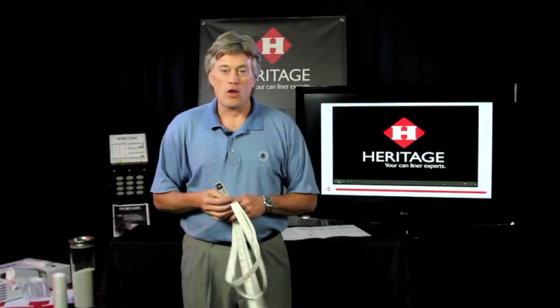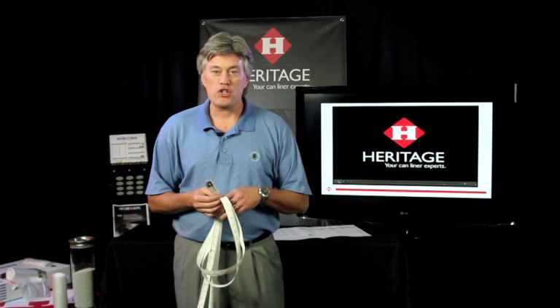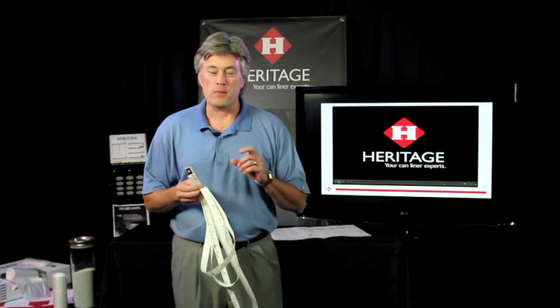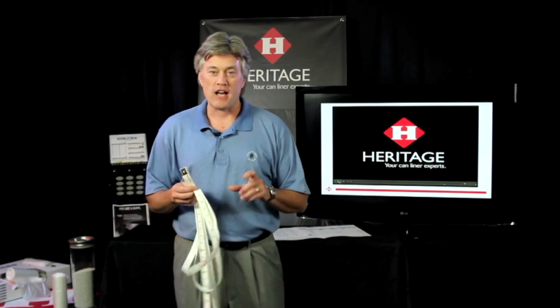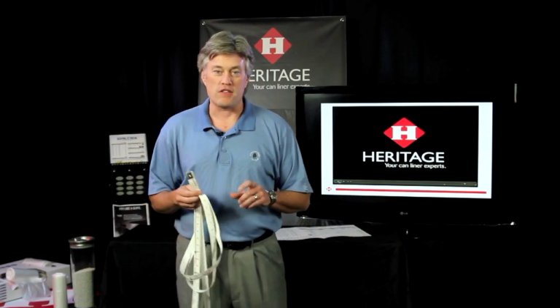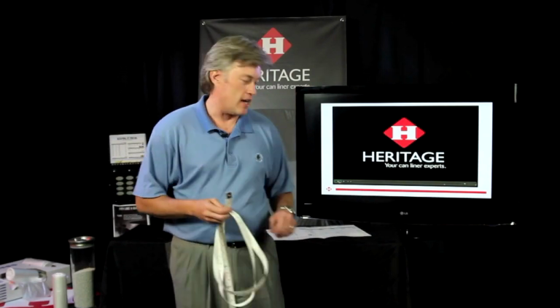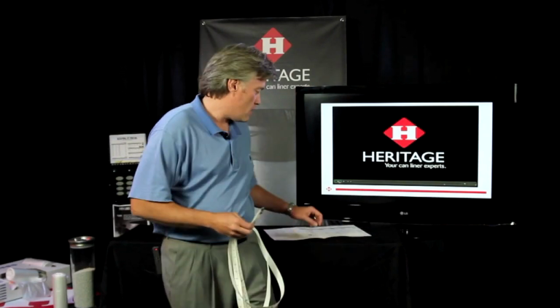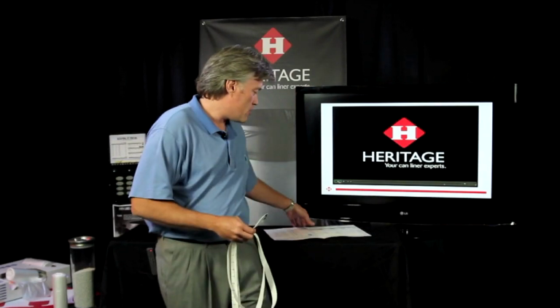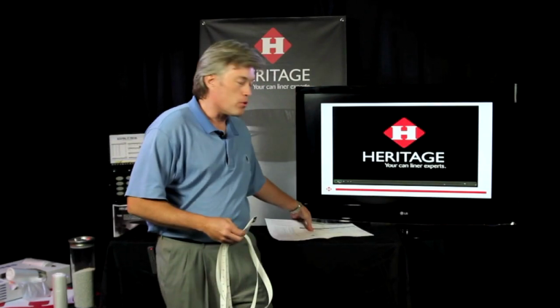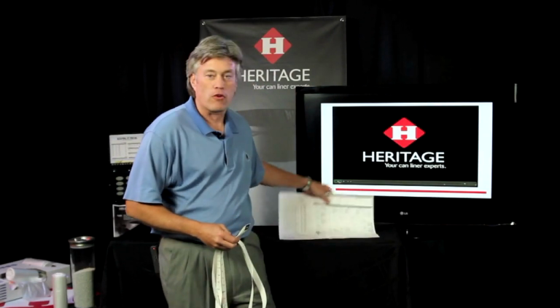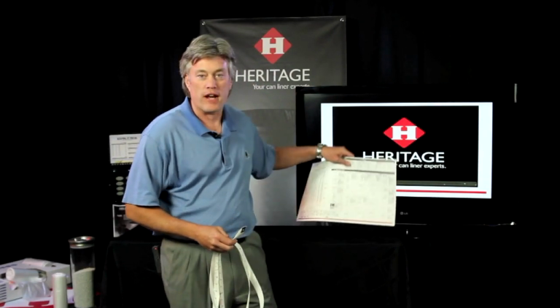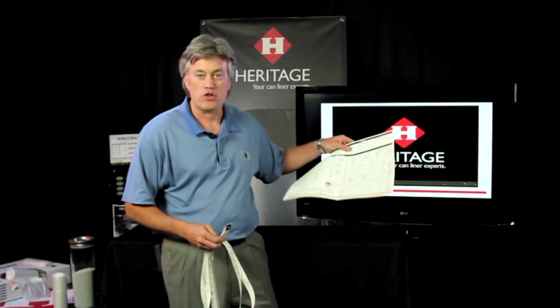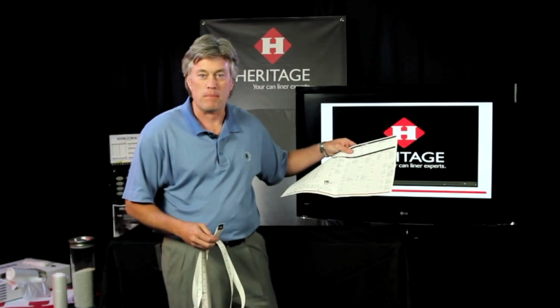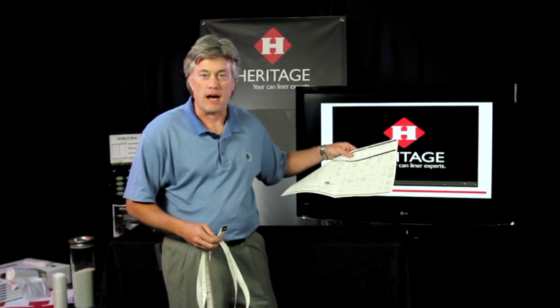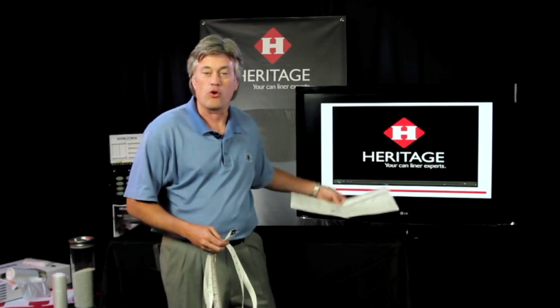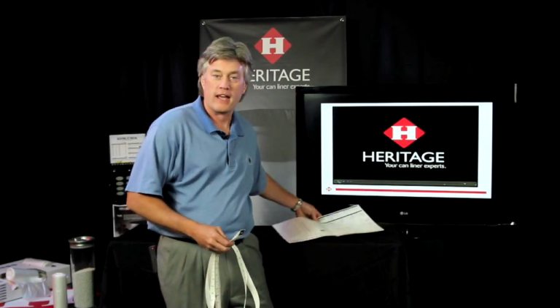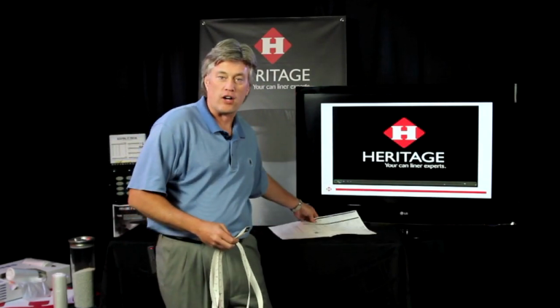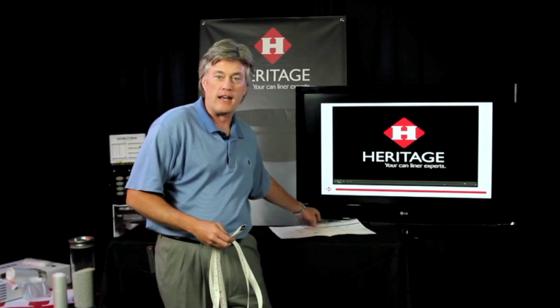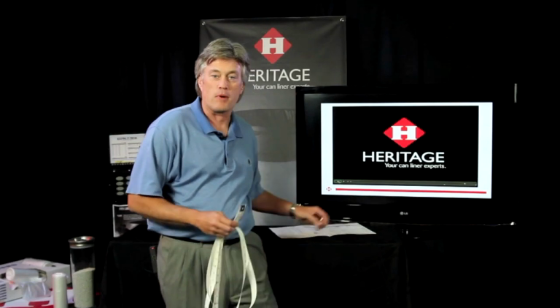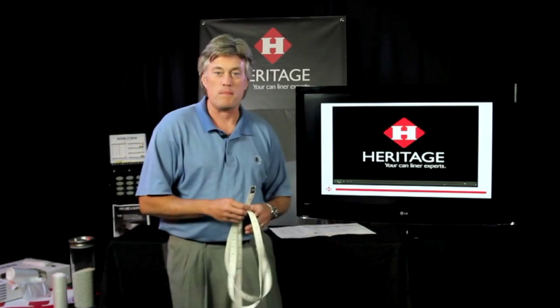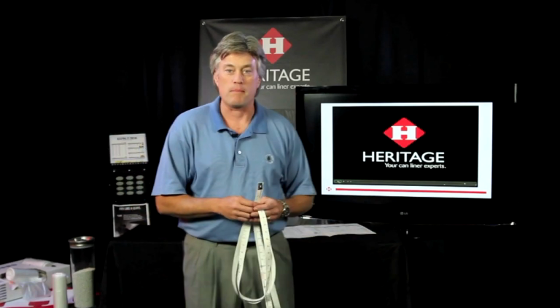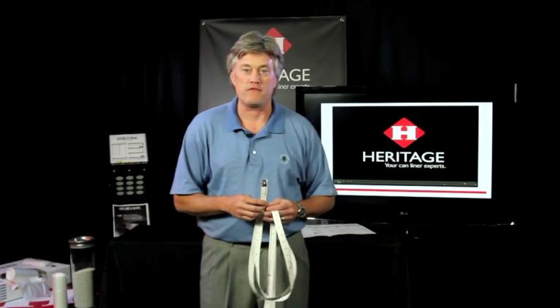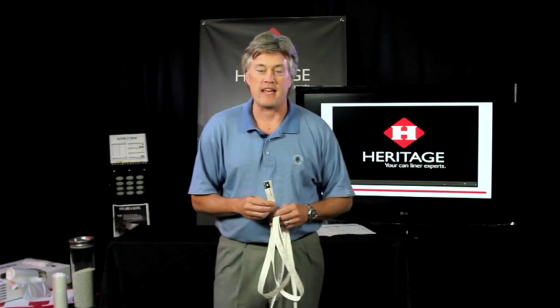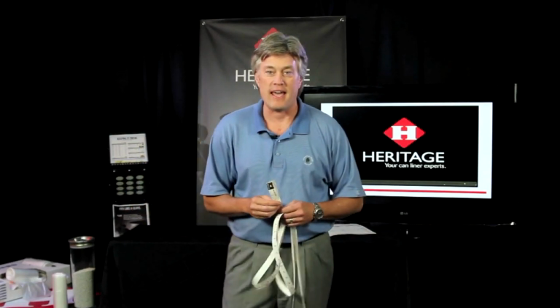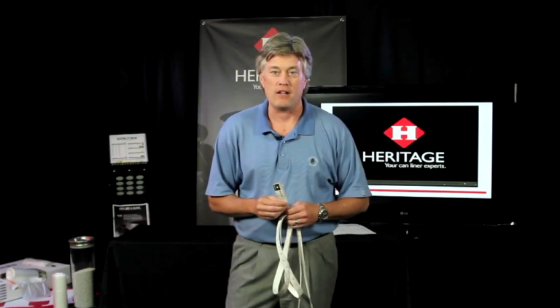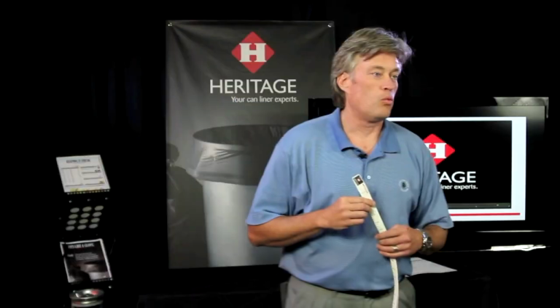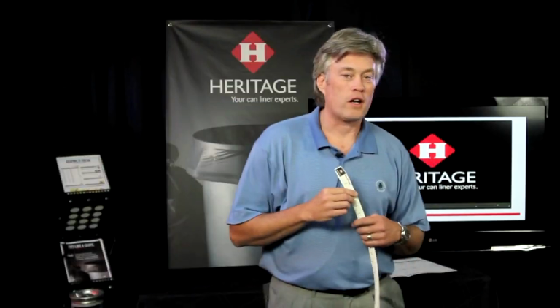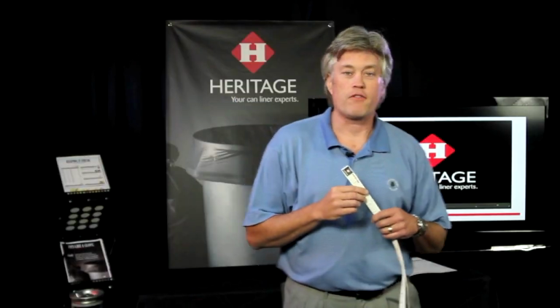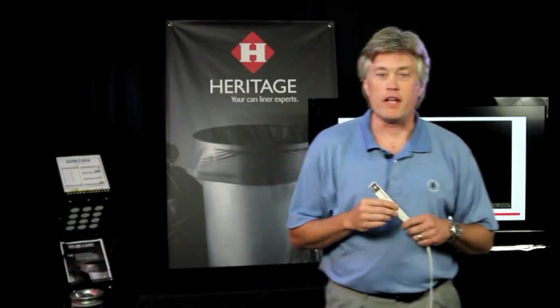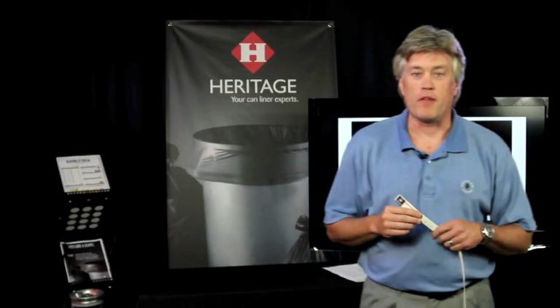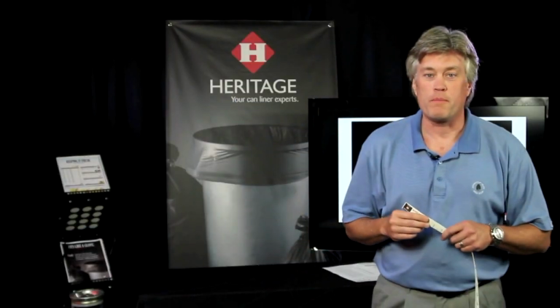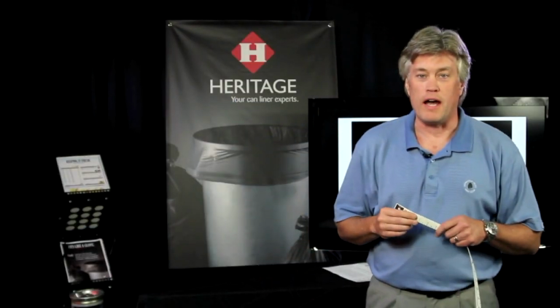Once you determine the size of the can, you're able to refer to the Heritage Quick Pick Guide or the can liner guide to determine which bag best fits that can. We'll talk in a different video about the Quick Pick Guide.